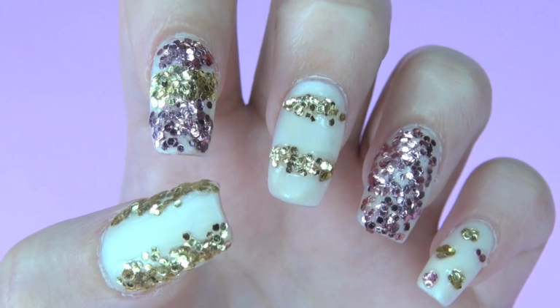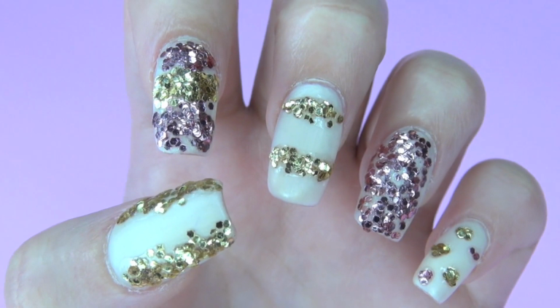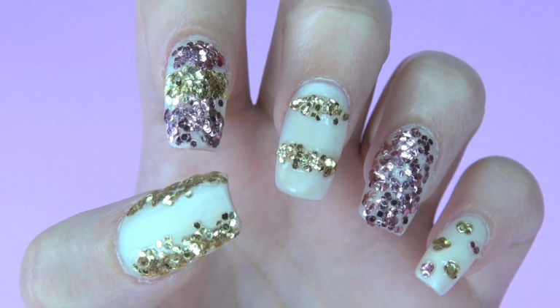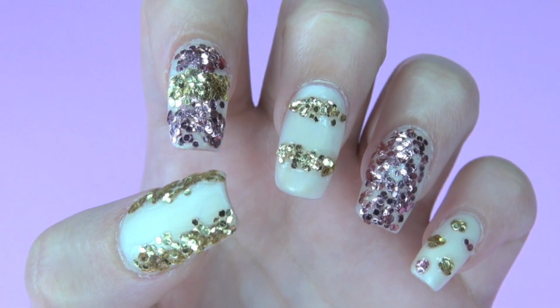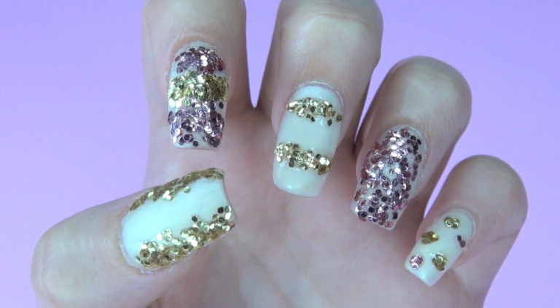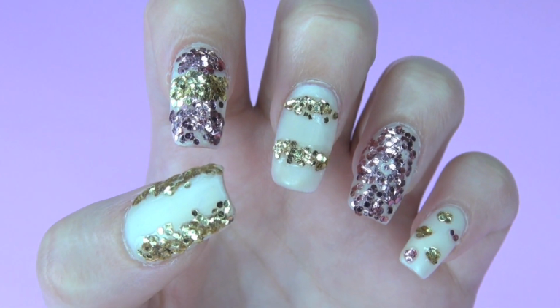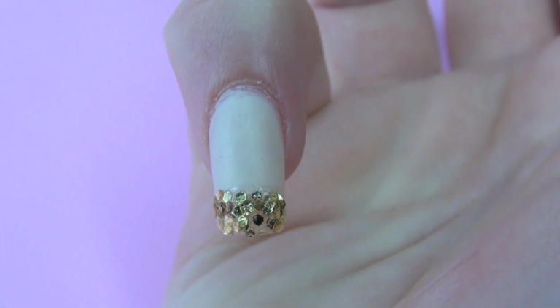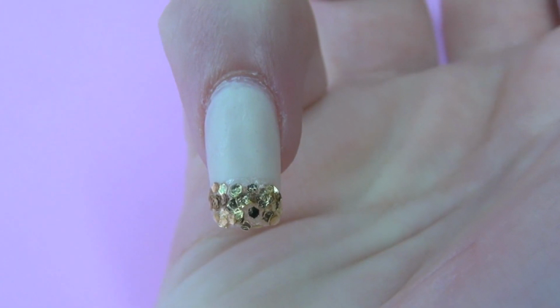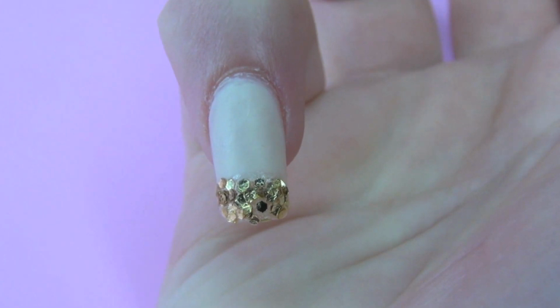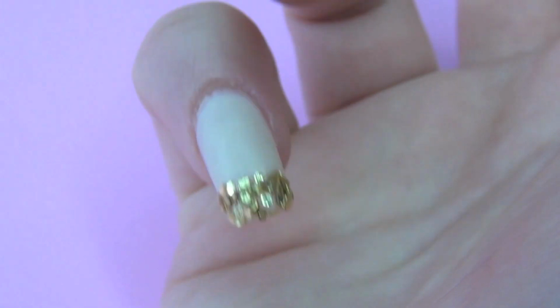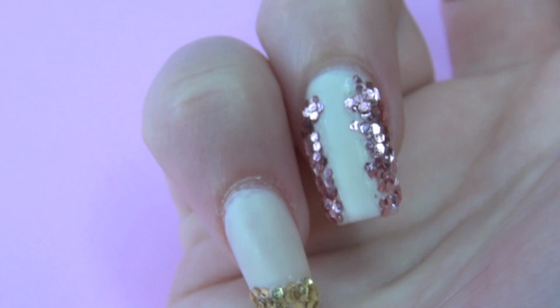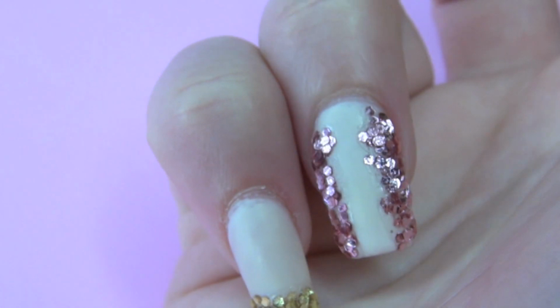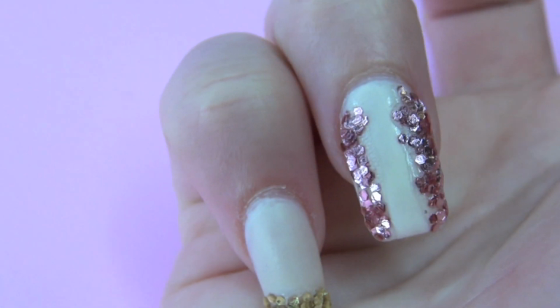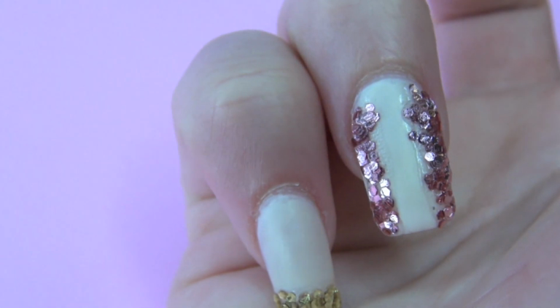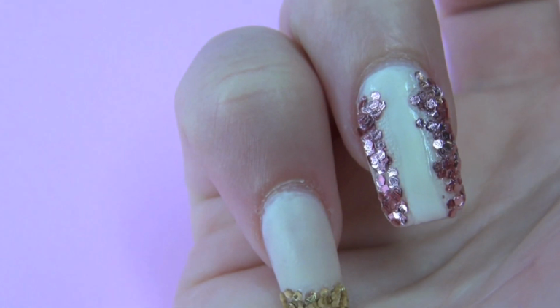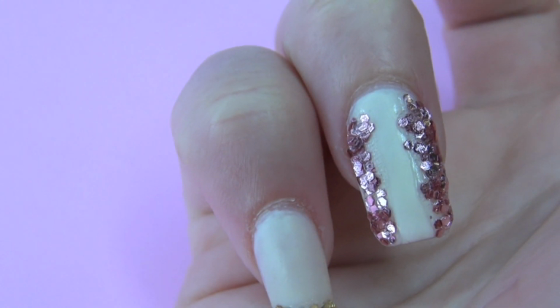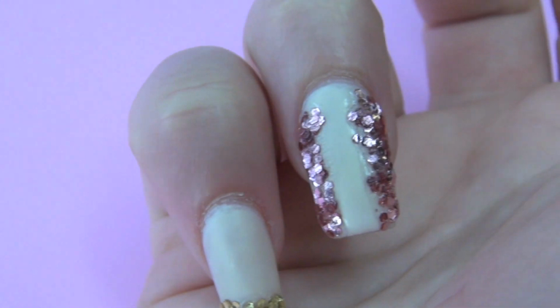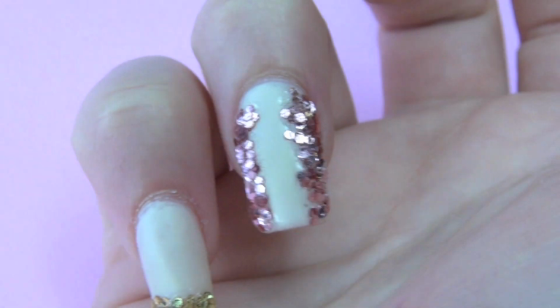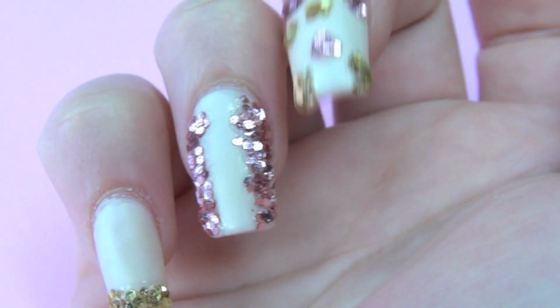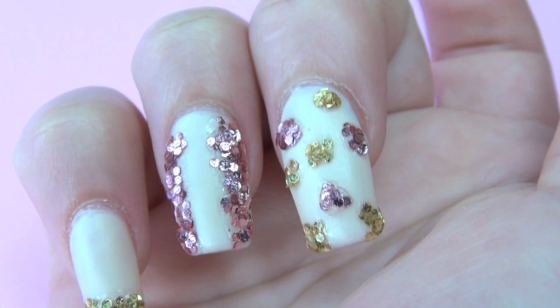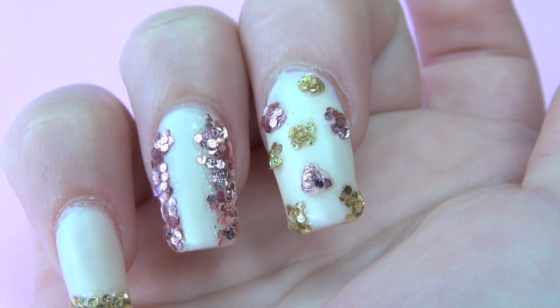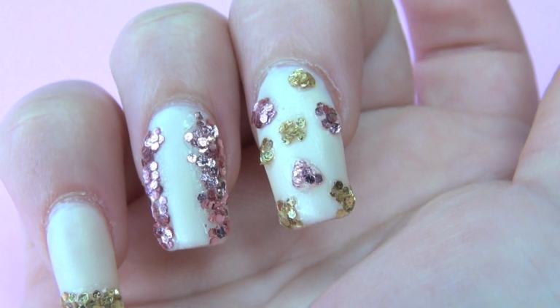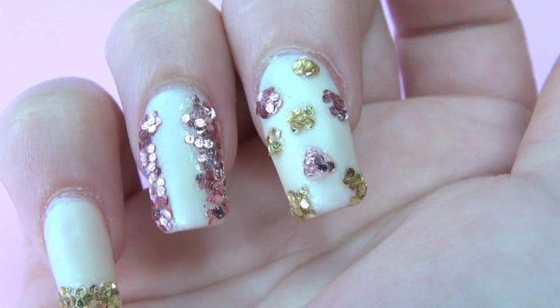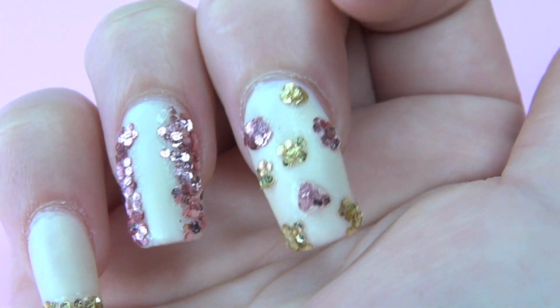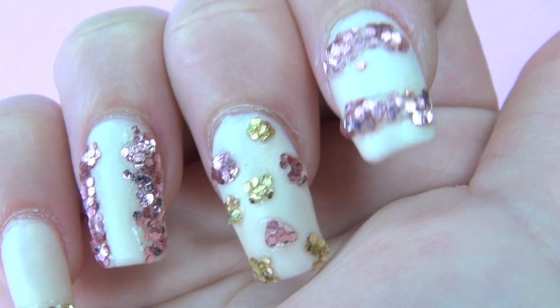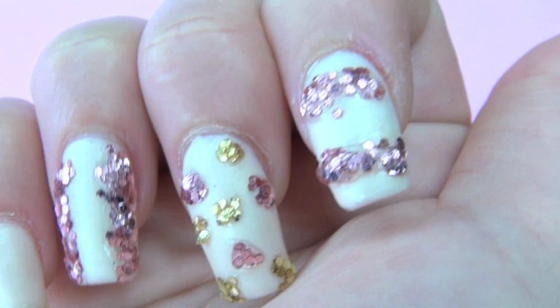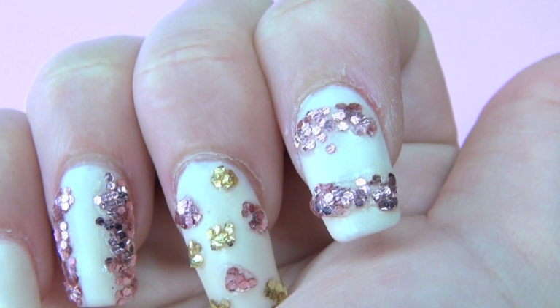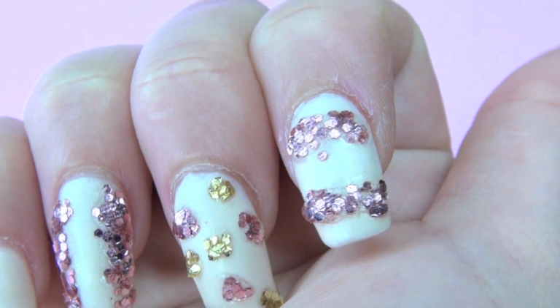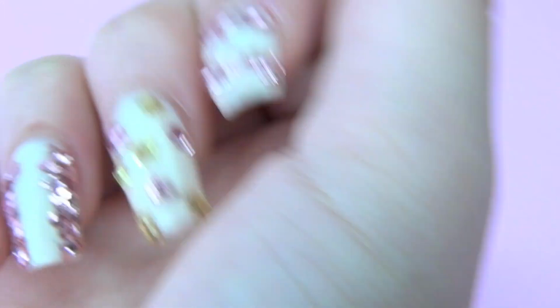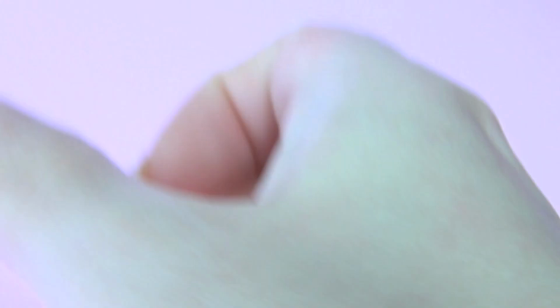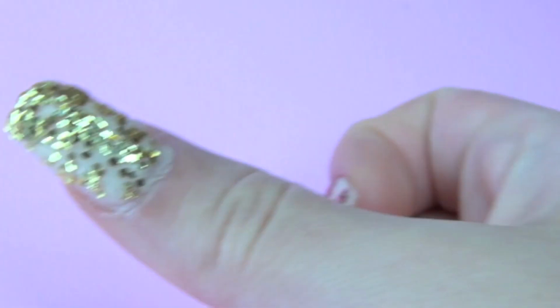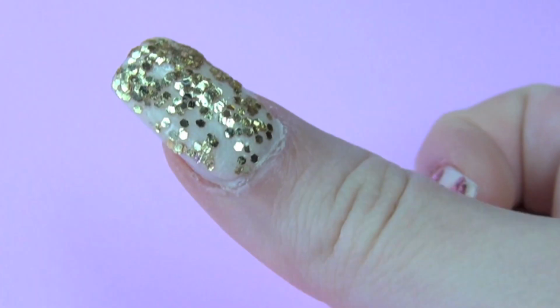Hey guys! So today's video was kind of spontaneous — I just randomly thought I'd come up with this nail art video after creating my Mod Podge glitter bowls.